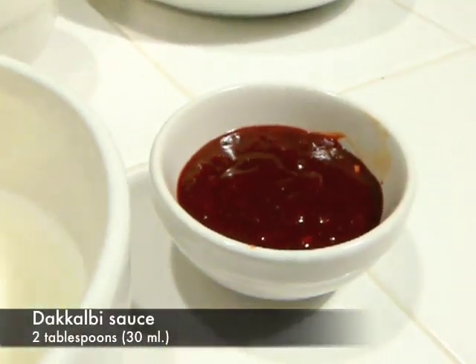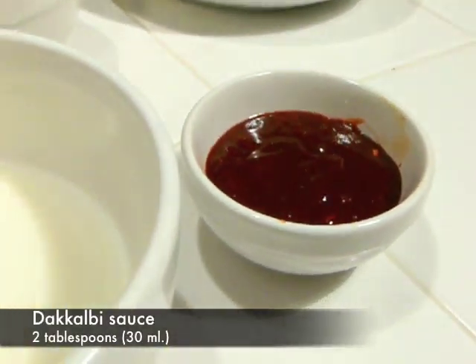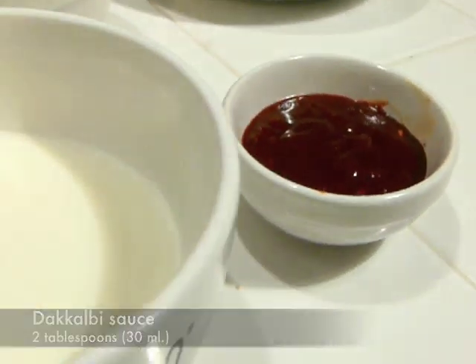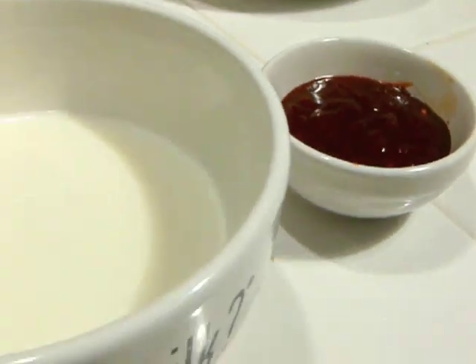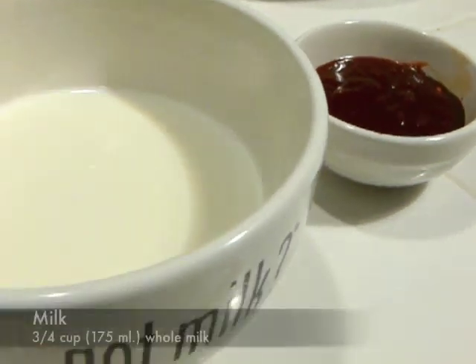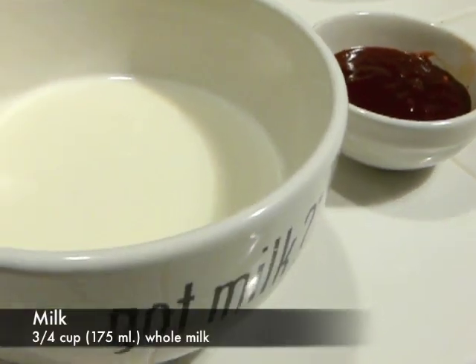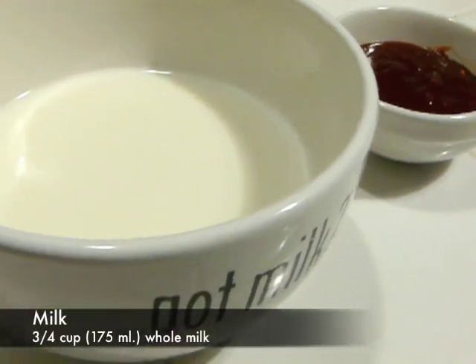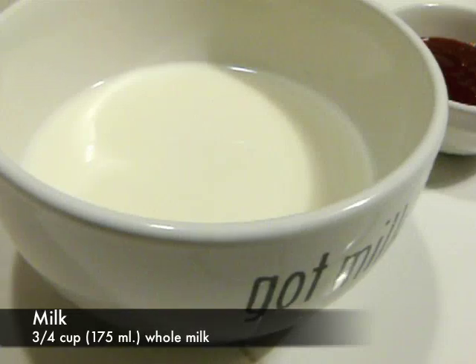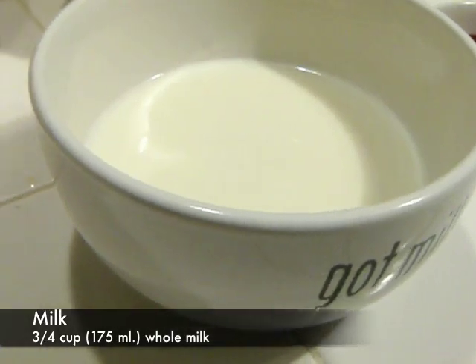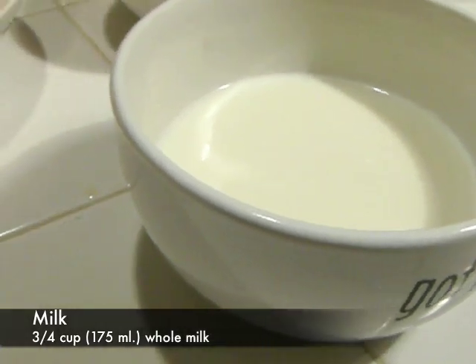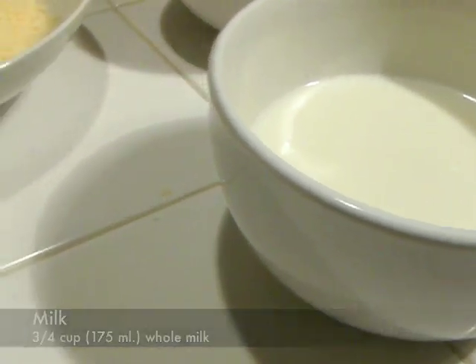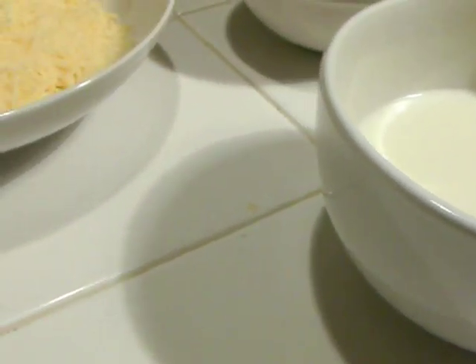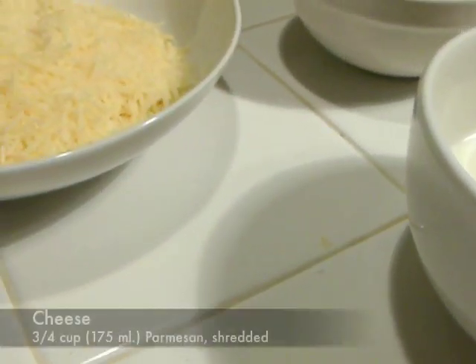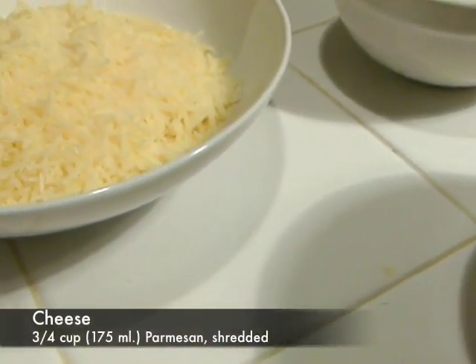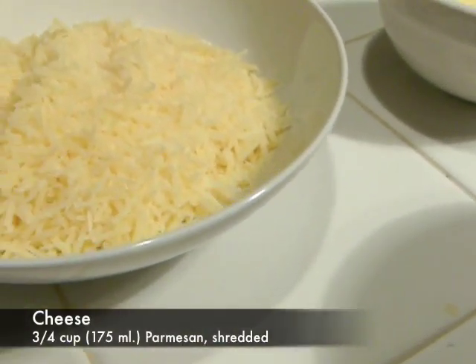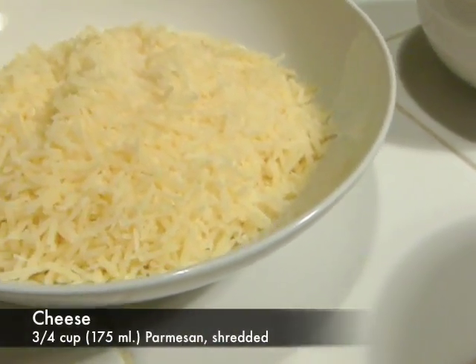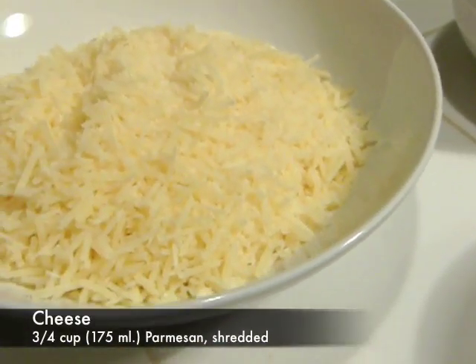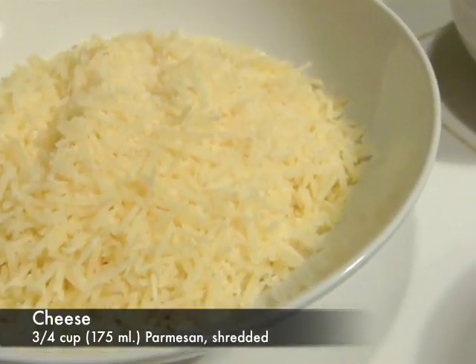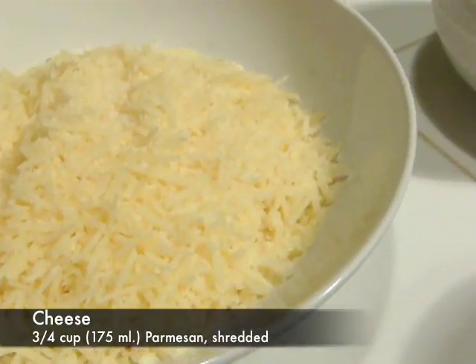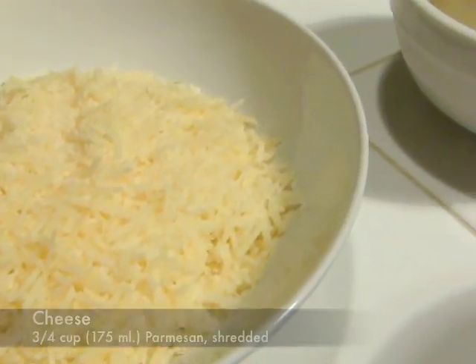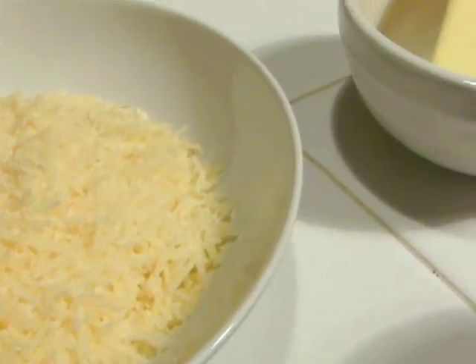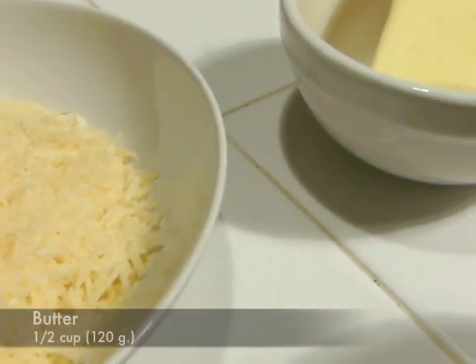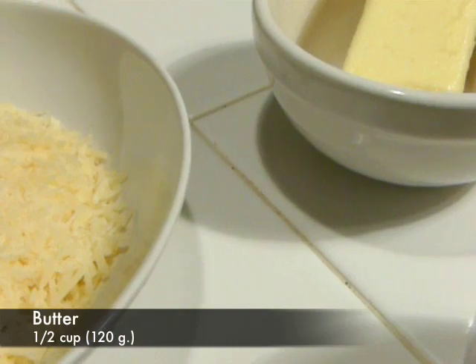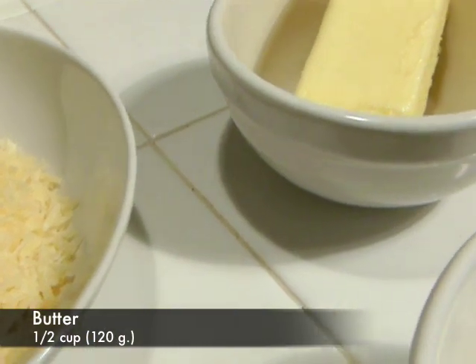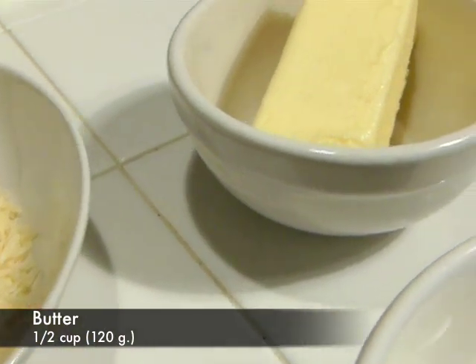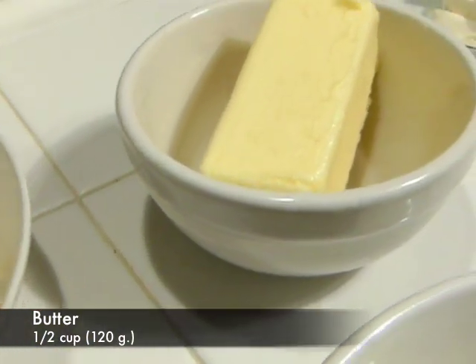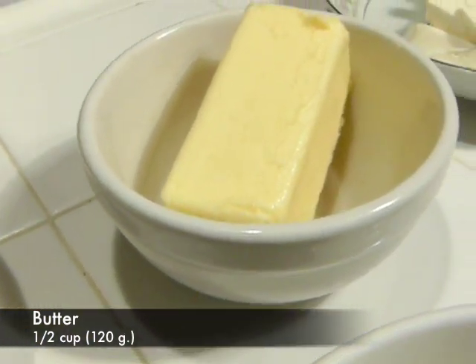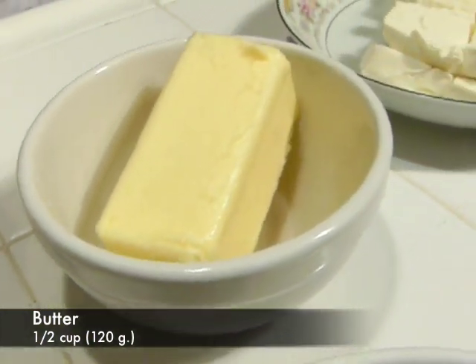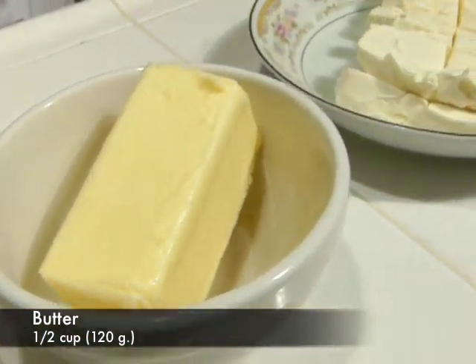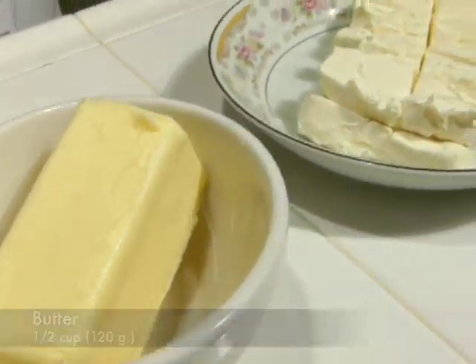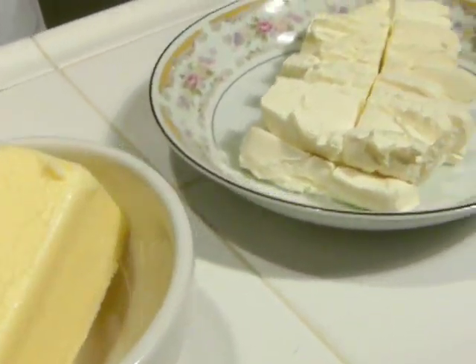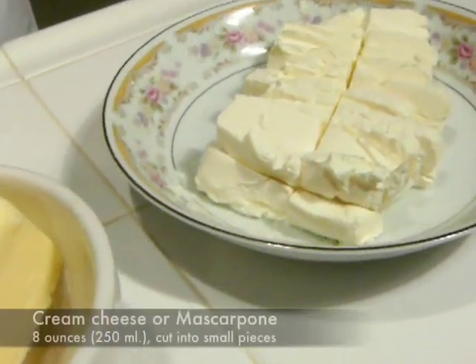Two tablespoons of dak-kalbi sauce, three-fourths of a cup of milk, three-fourths of a cup of grated or shredded Parmesan cheese, a half a cup of butter, and eight ounces of cream cheese.